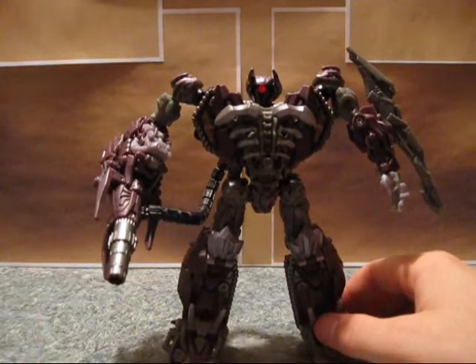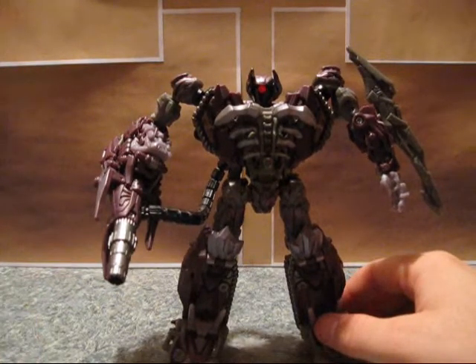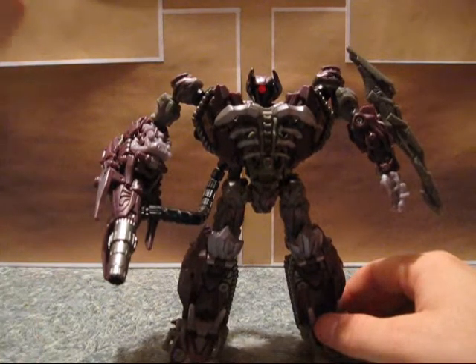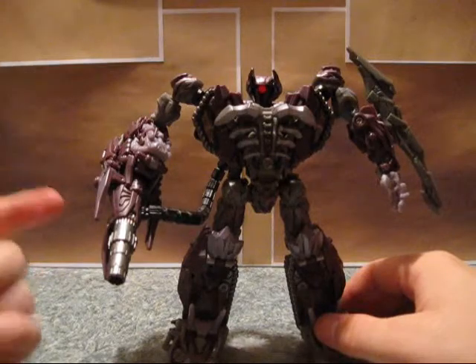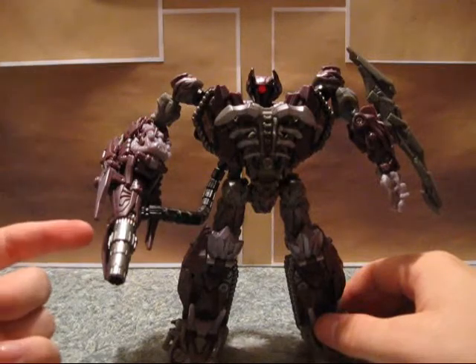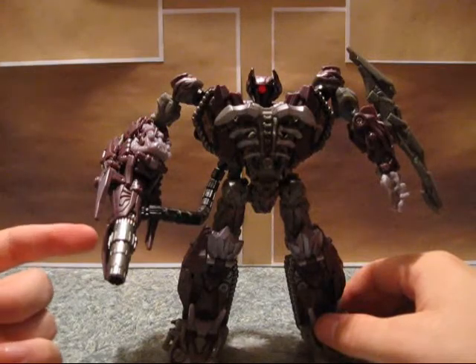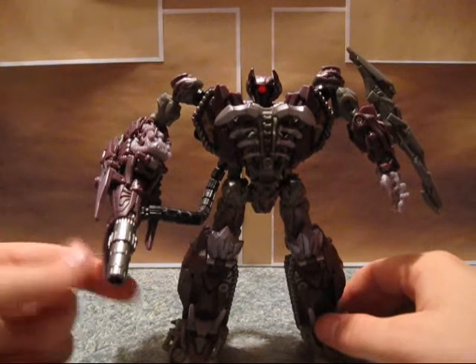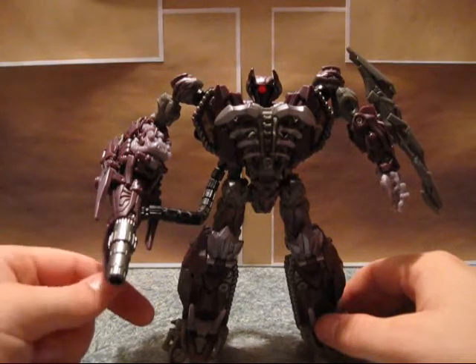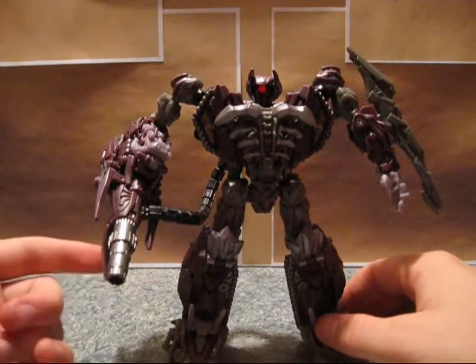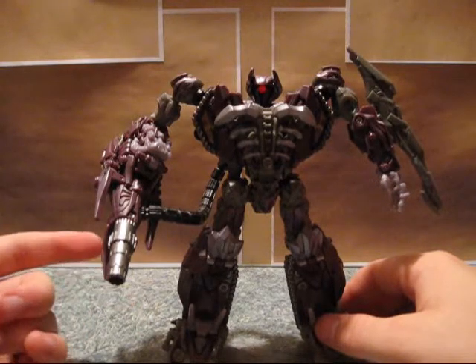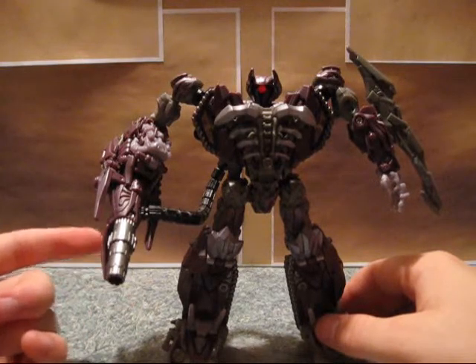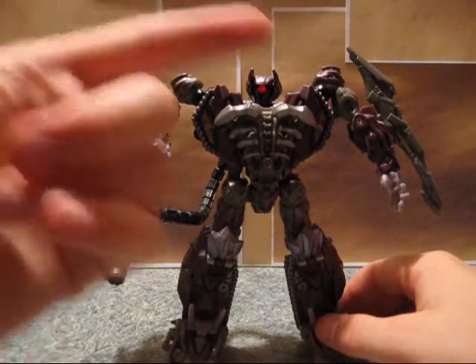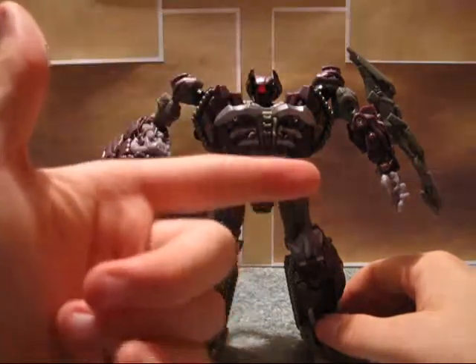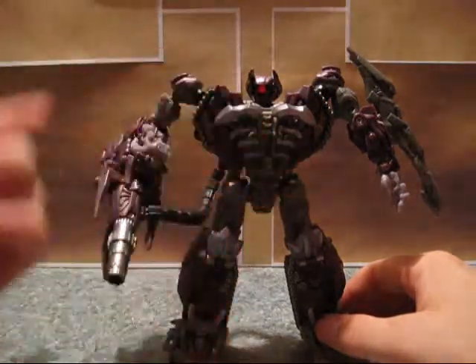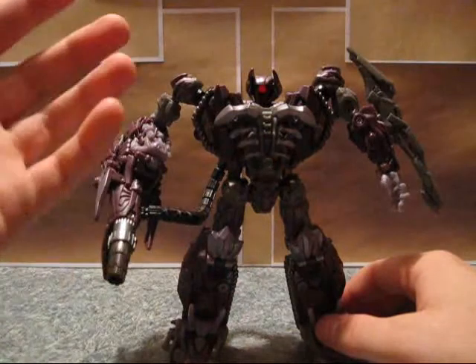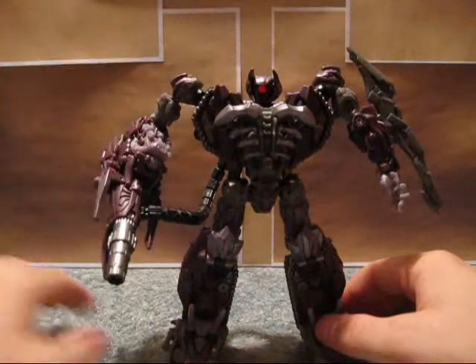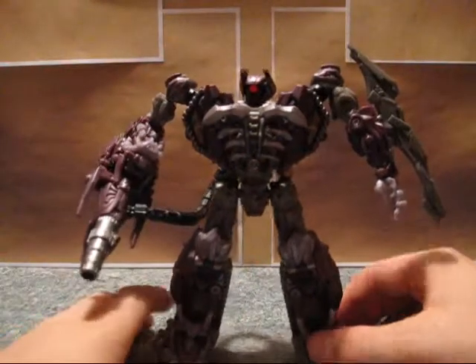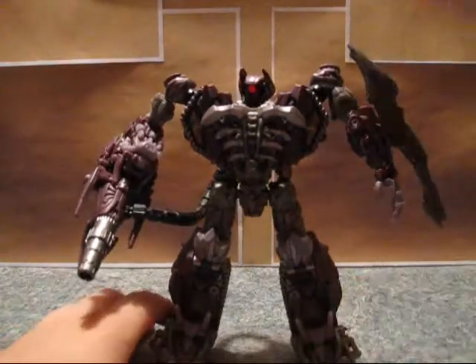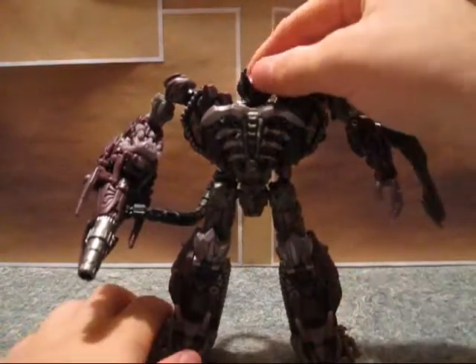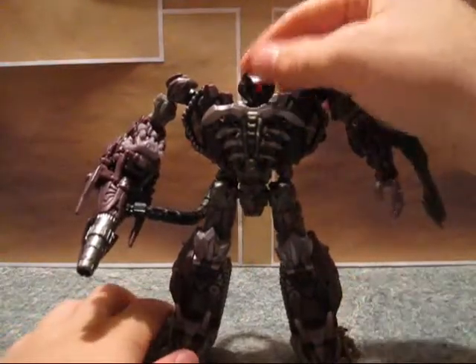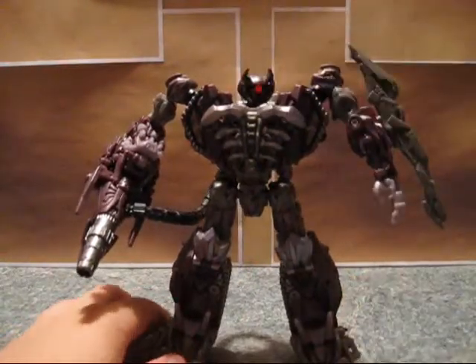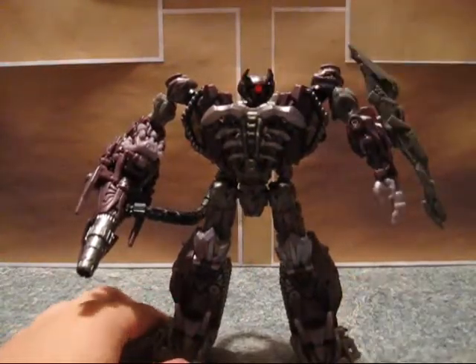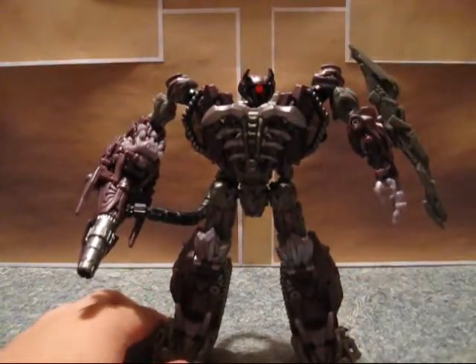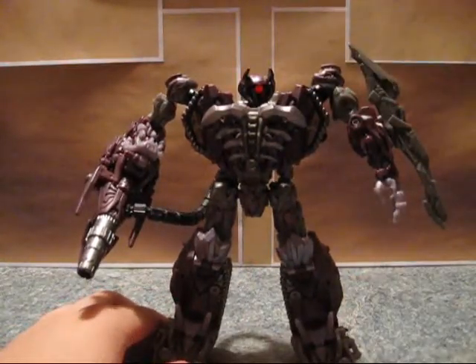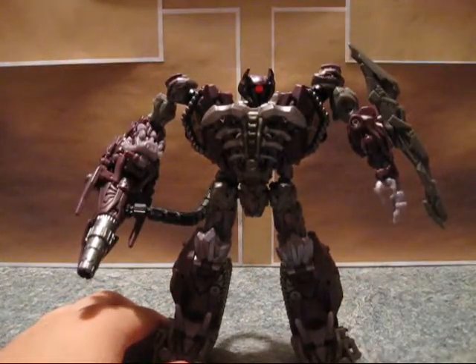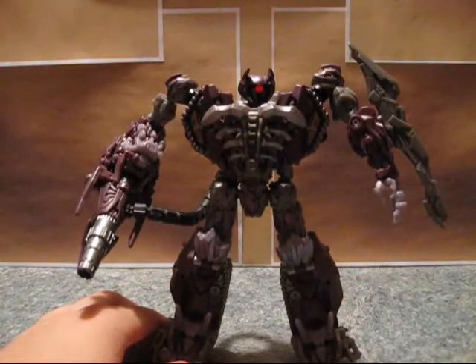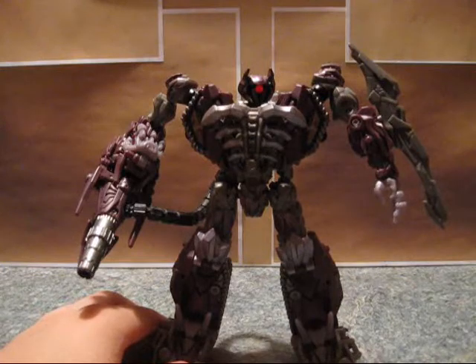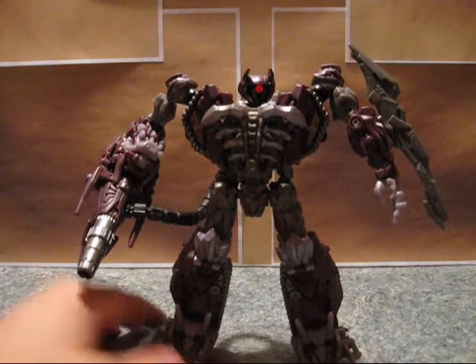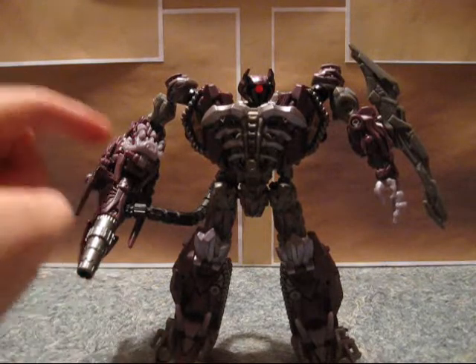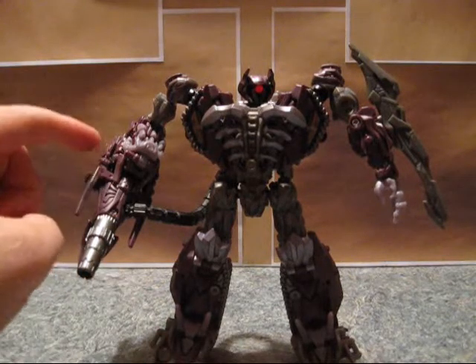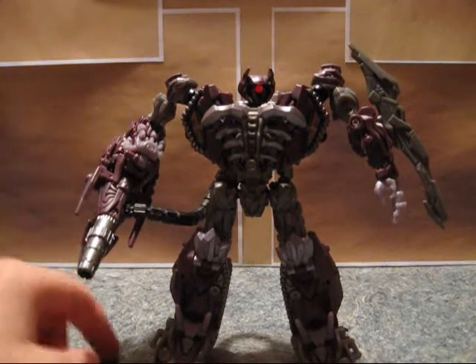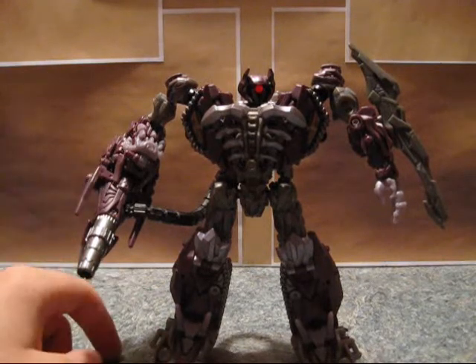As far as the movie, however, it should be on the other arm for G1 accuracy. I'm a little bit angry that Hasbro didn't design this to fit on both arms.